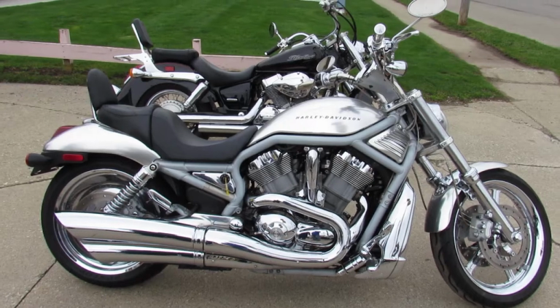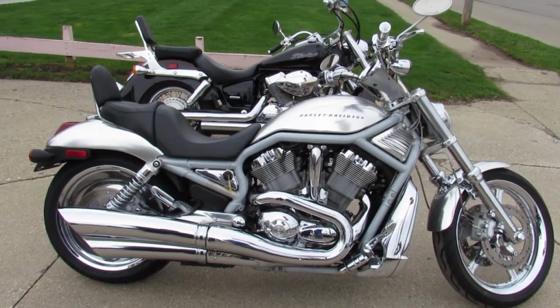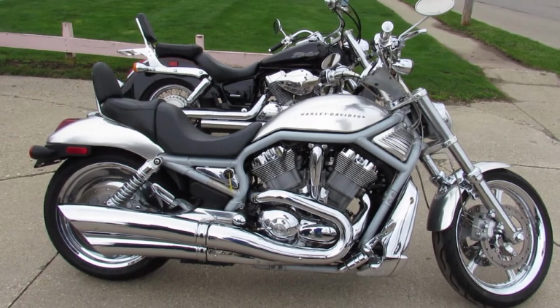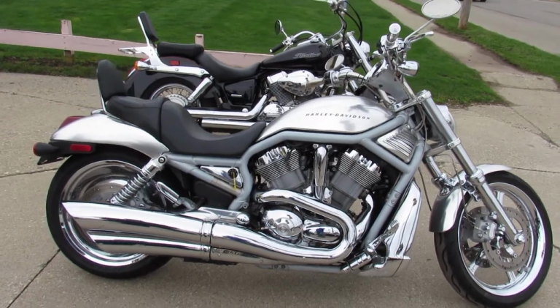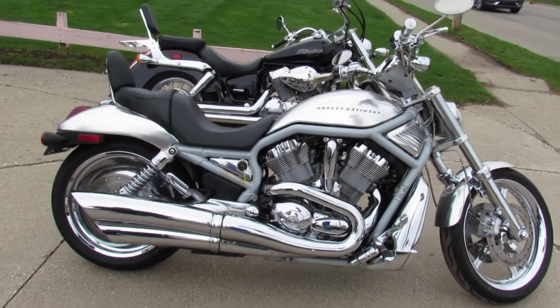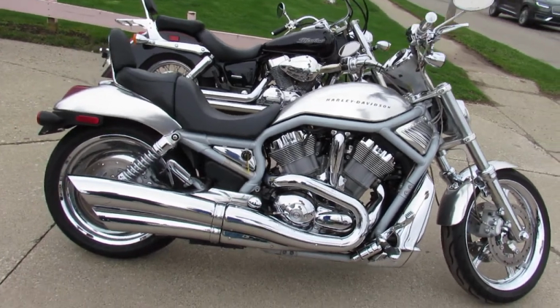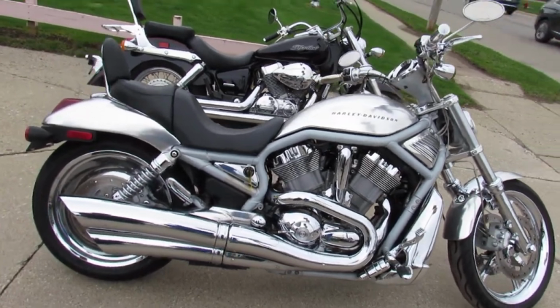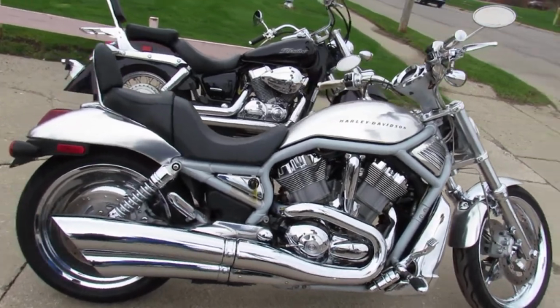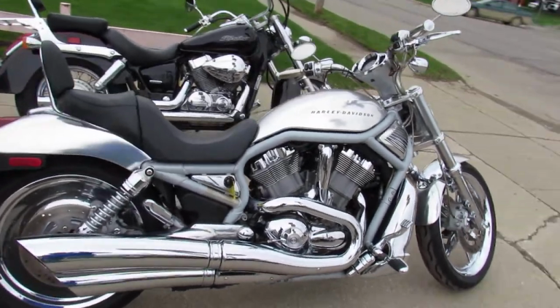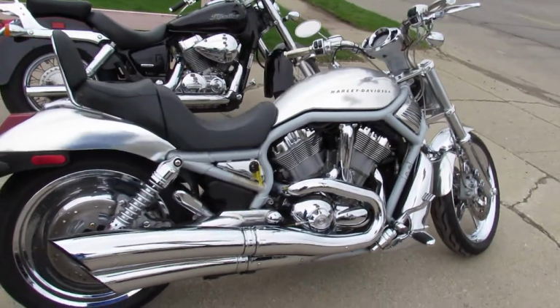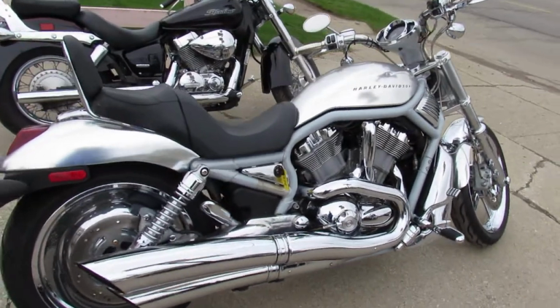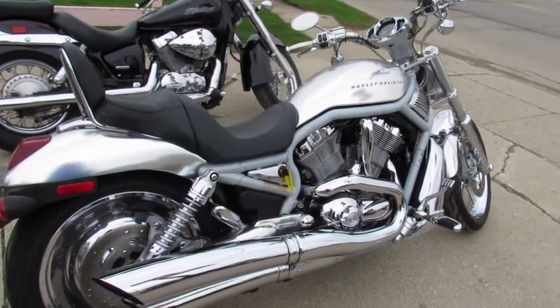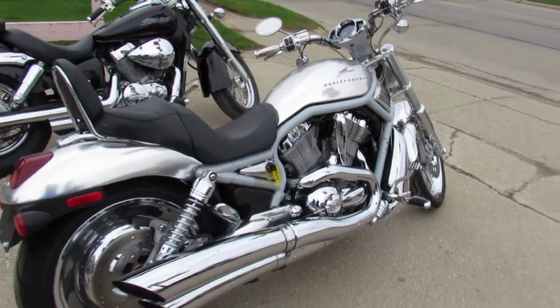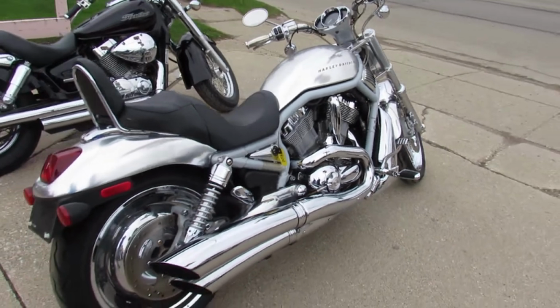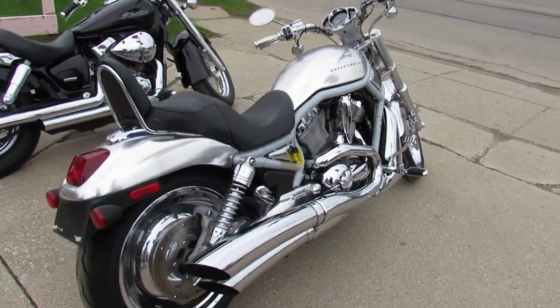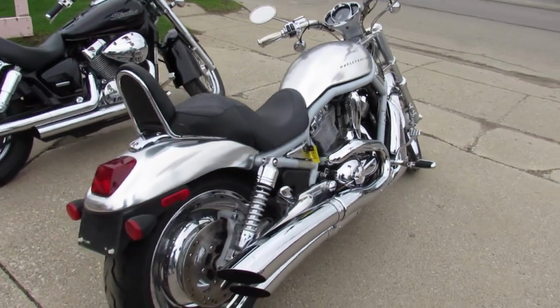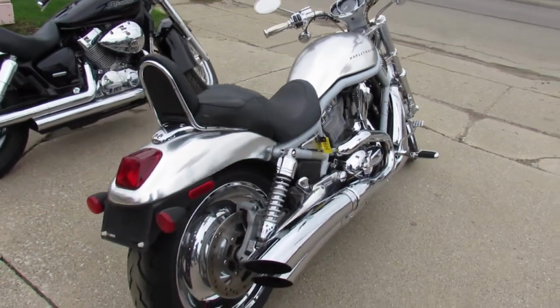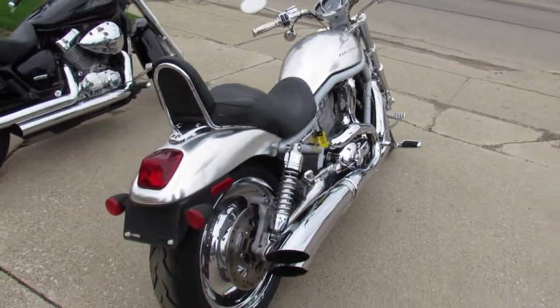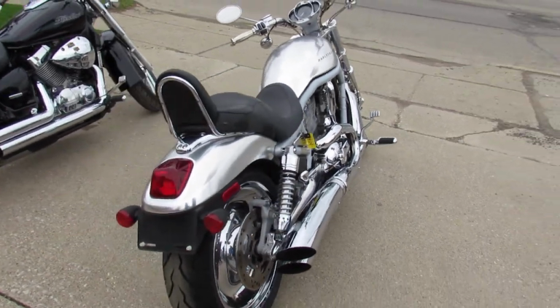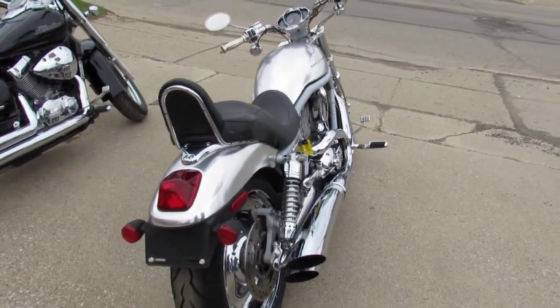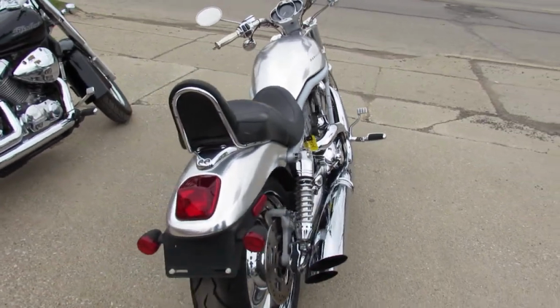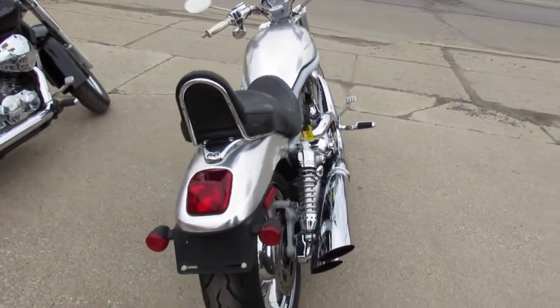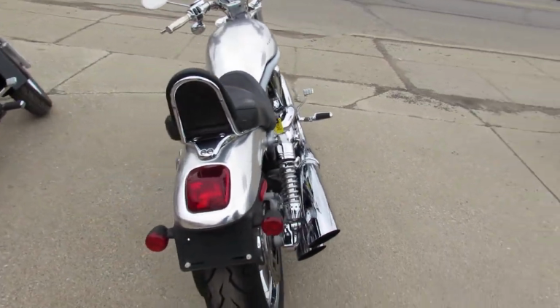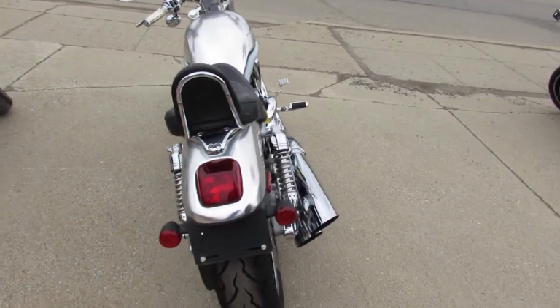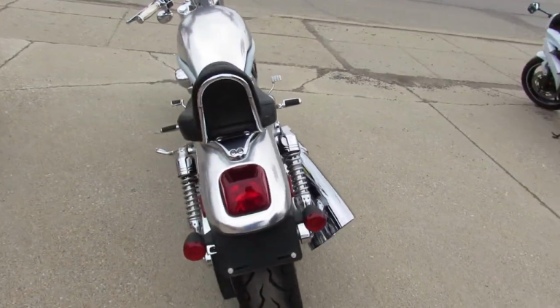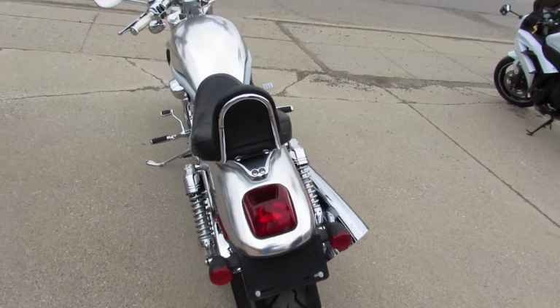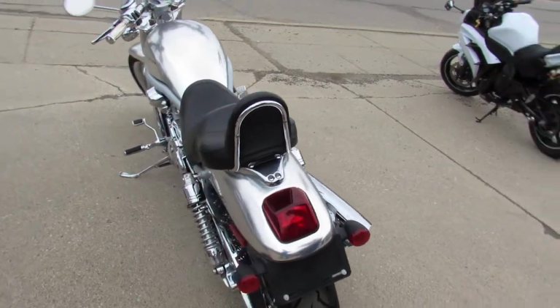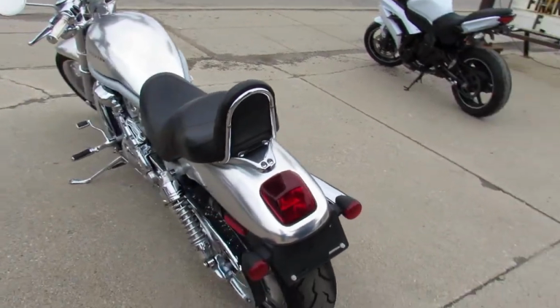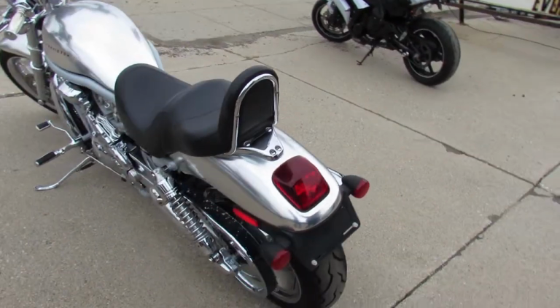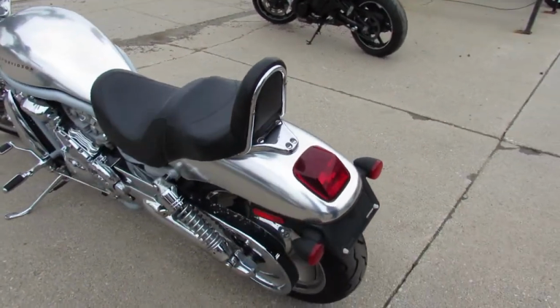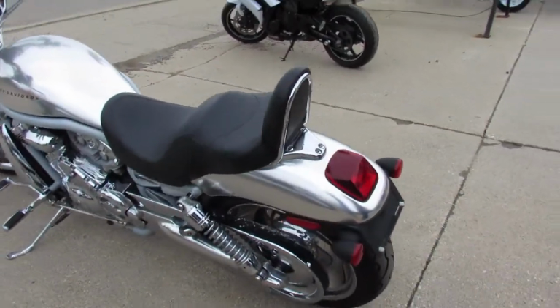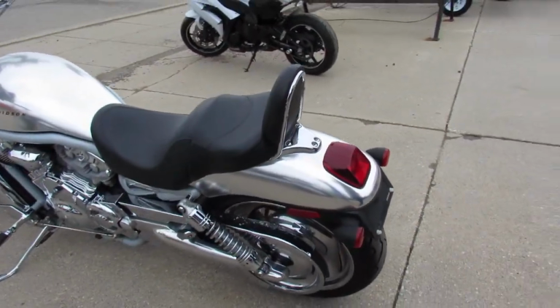Hey guys, ApprovalPowerSports.com here doing some videos on some bikes. We've just got it — anybody looking for a Harley-Davidson, we have them here at Approval Power Sports. This one here is a 2002 V-Rod for sale. Comes in that liquid silver paint.